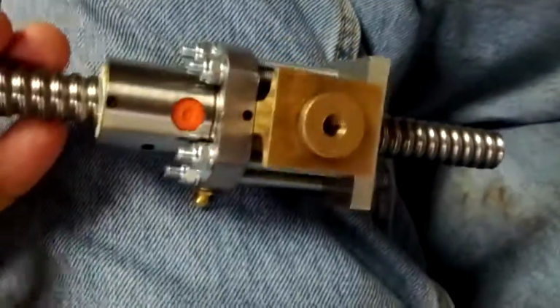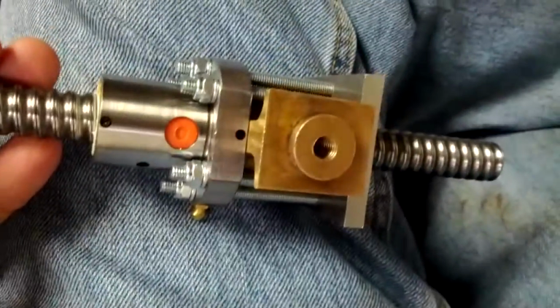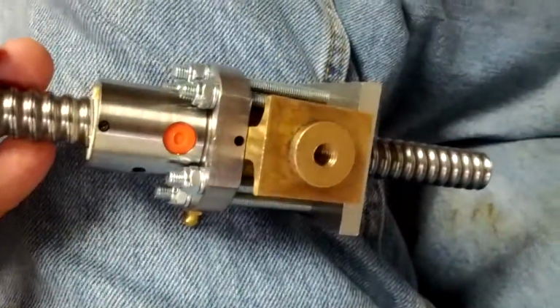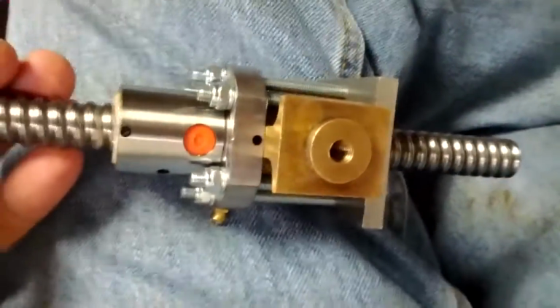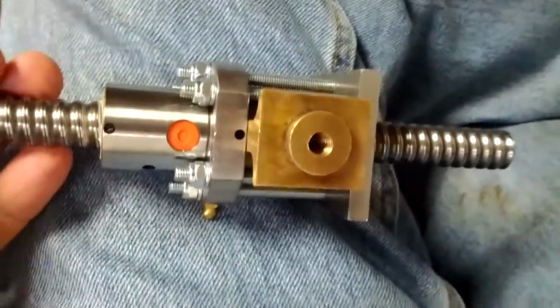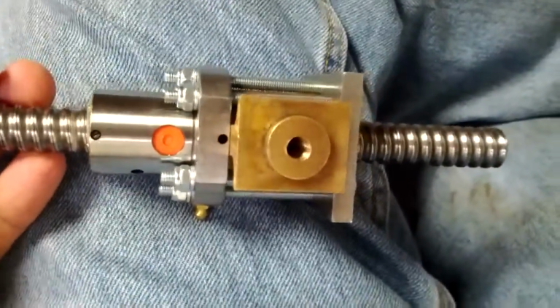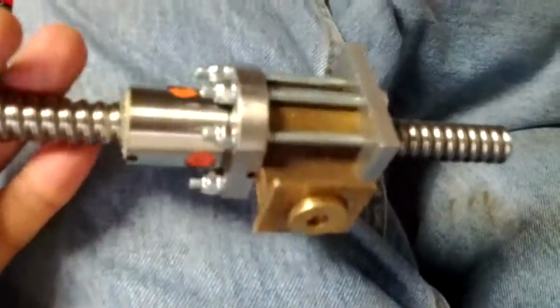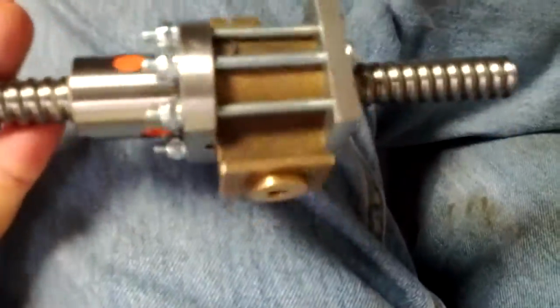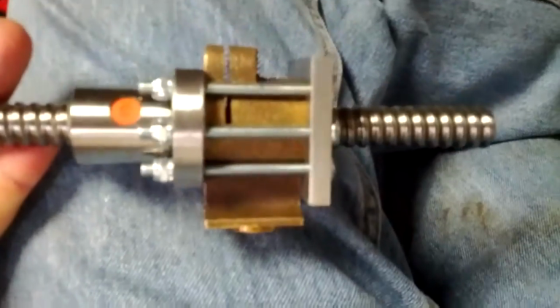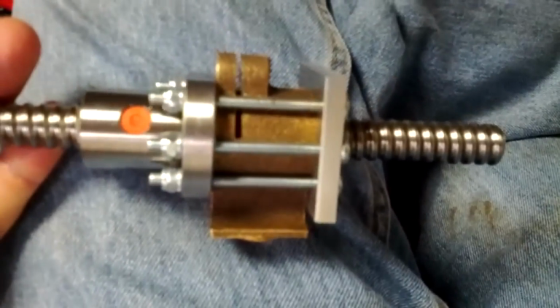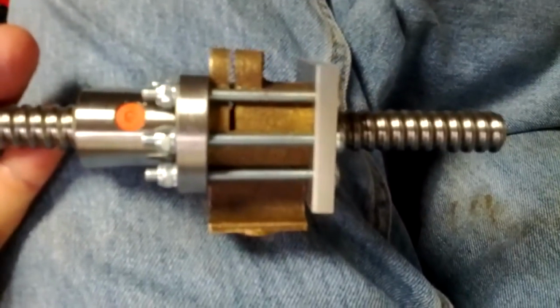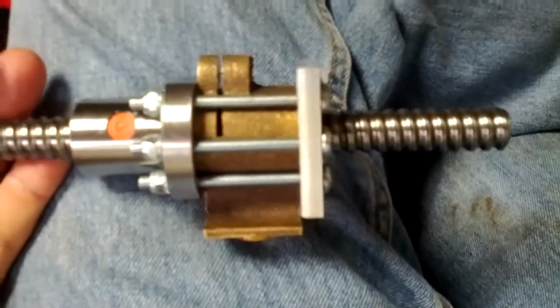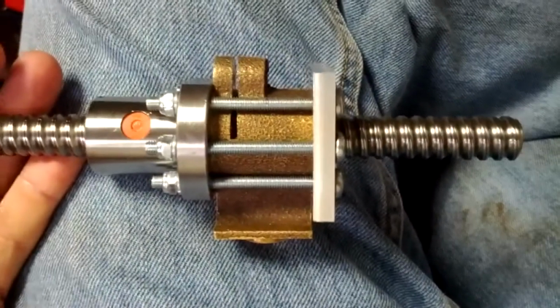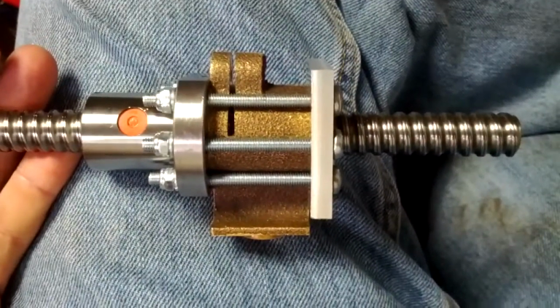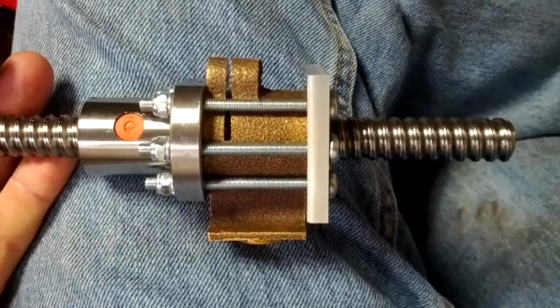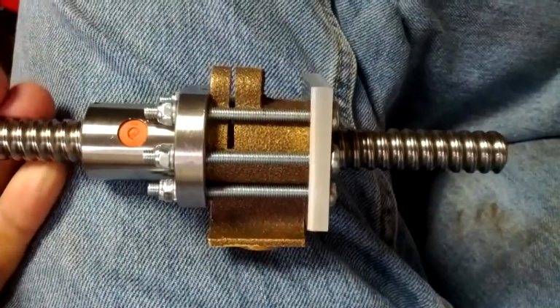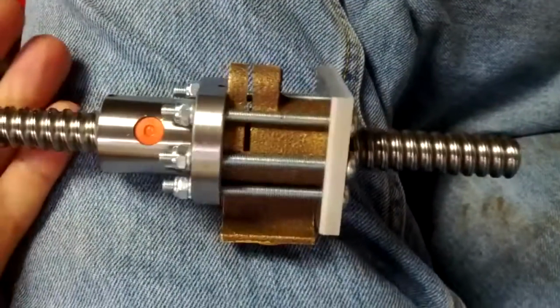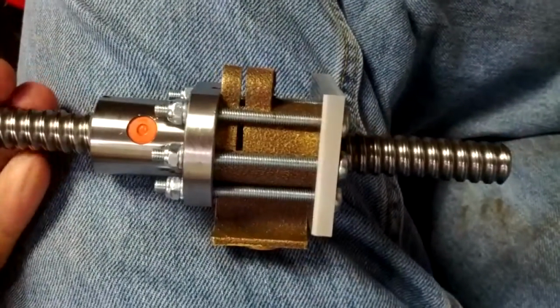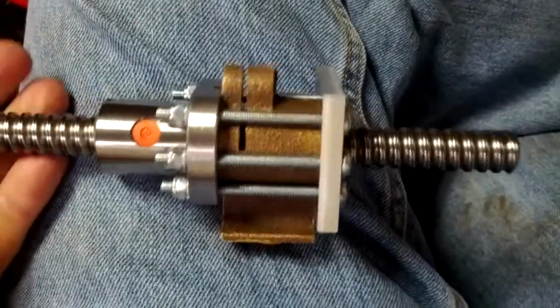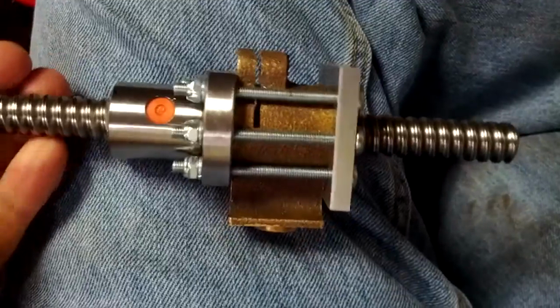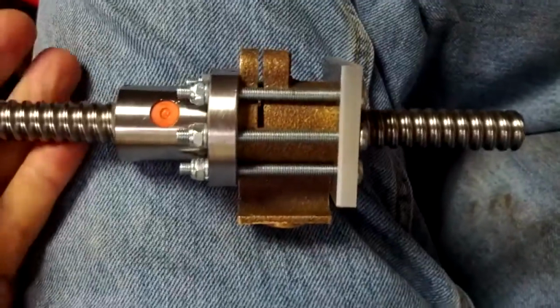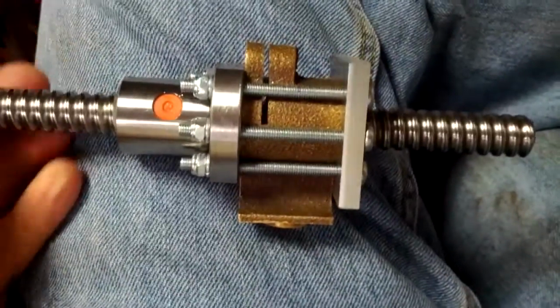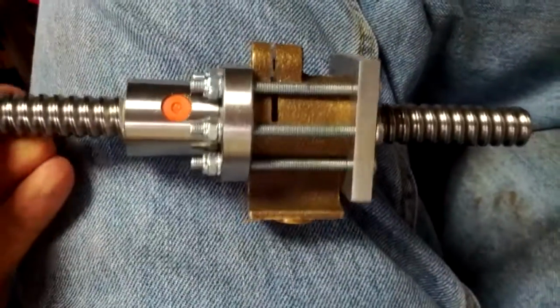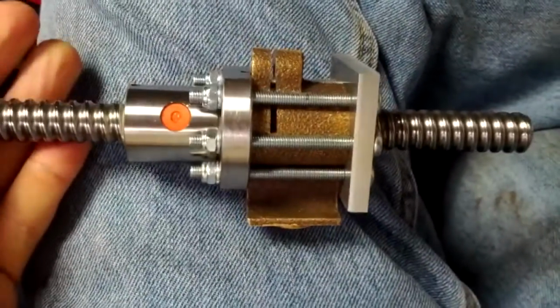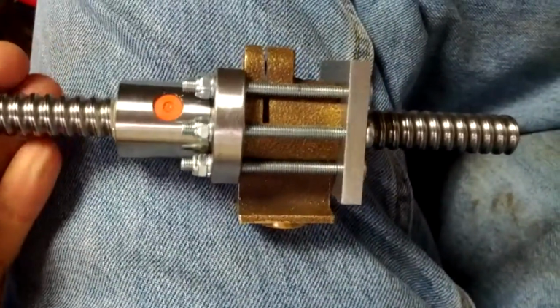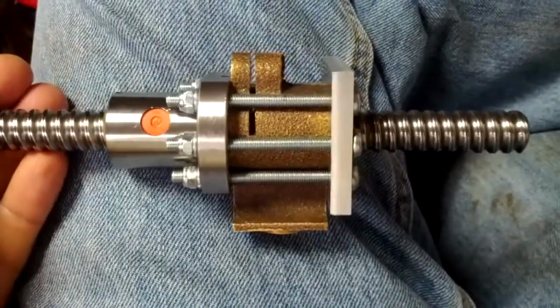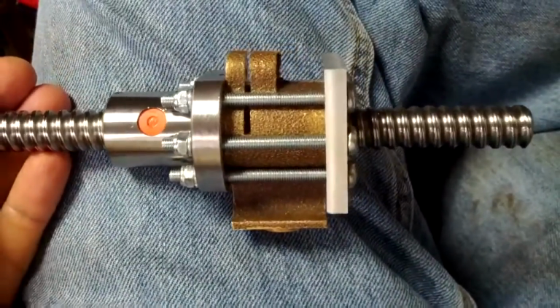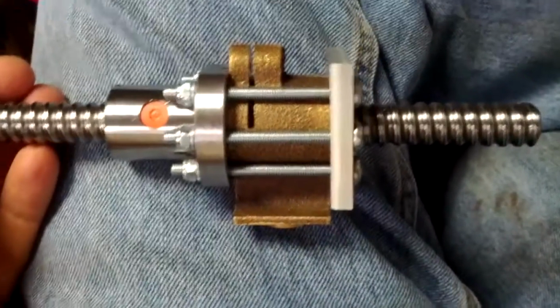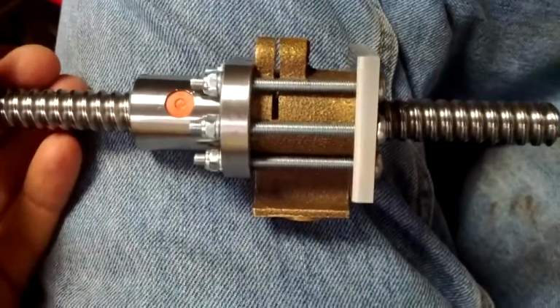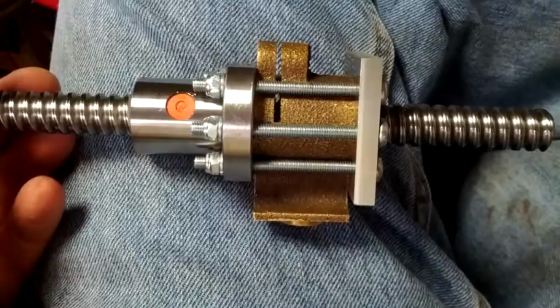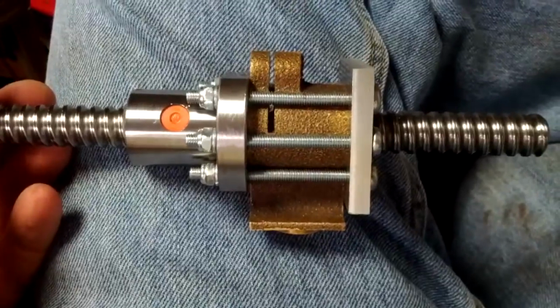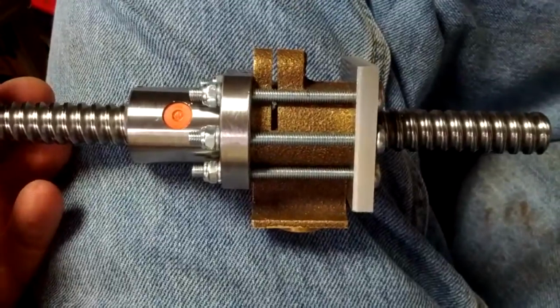It's kind of upsetting, but you know, once again you get what you pay for — I kind of cheaped out on these, so it's my own fault. It does turn, and that nut in there is definitely not going anywhere.